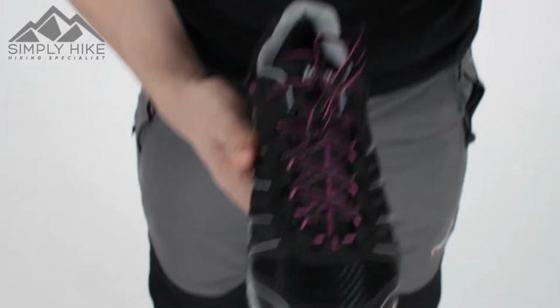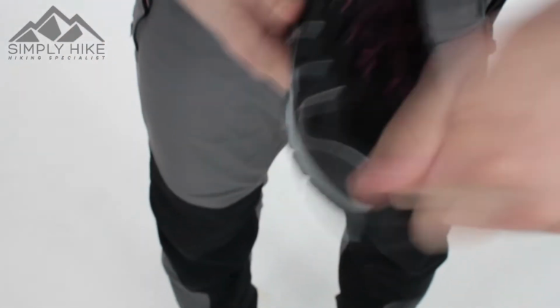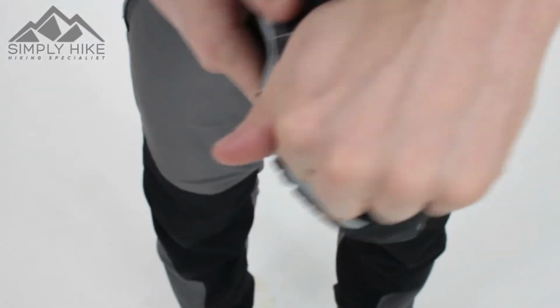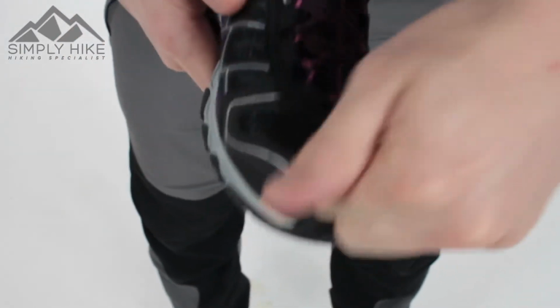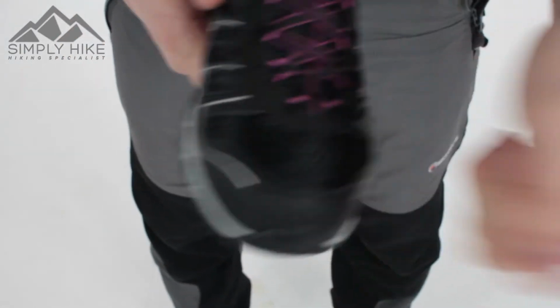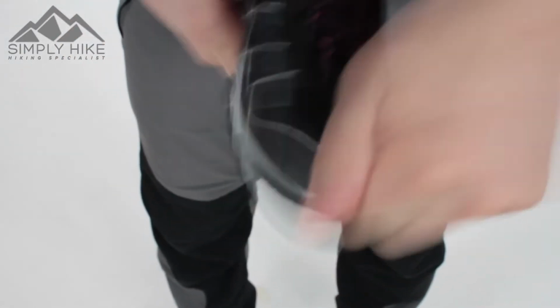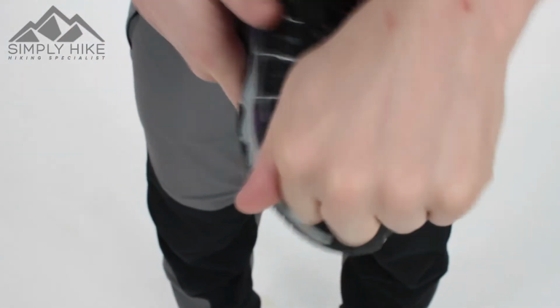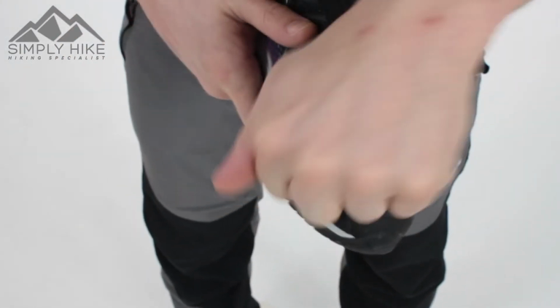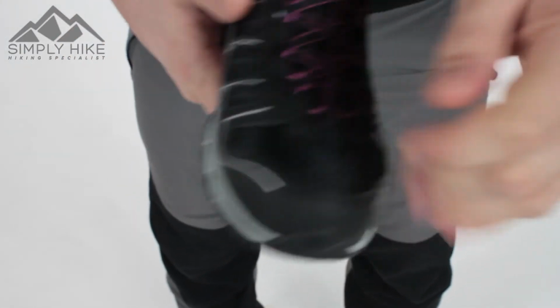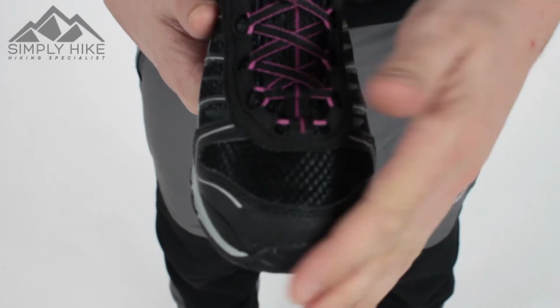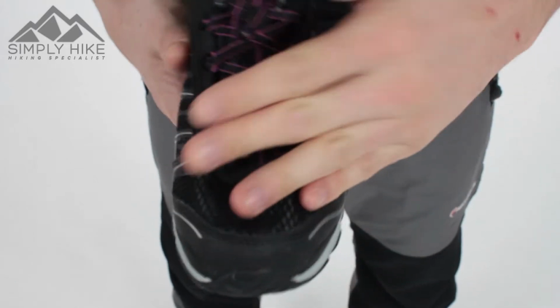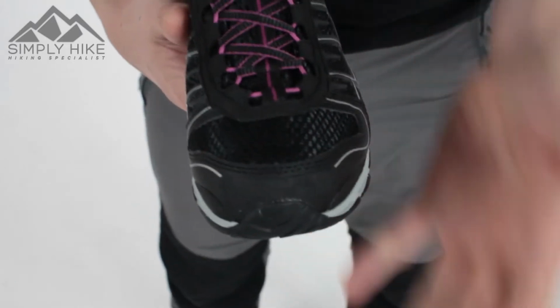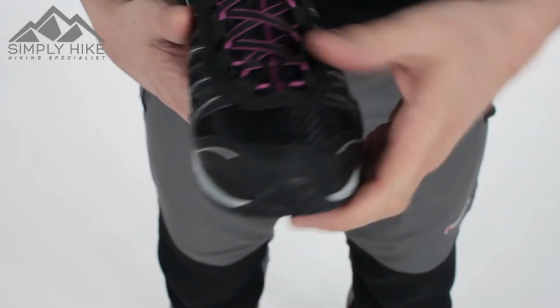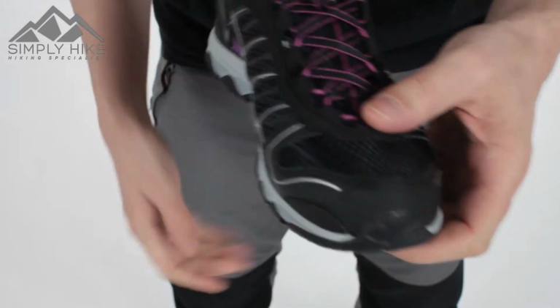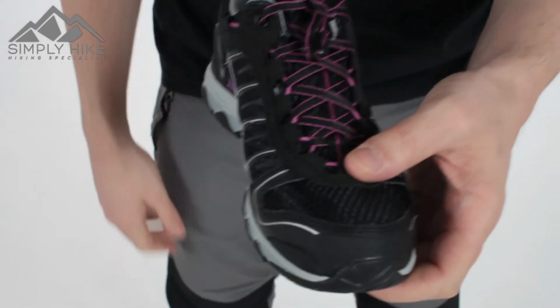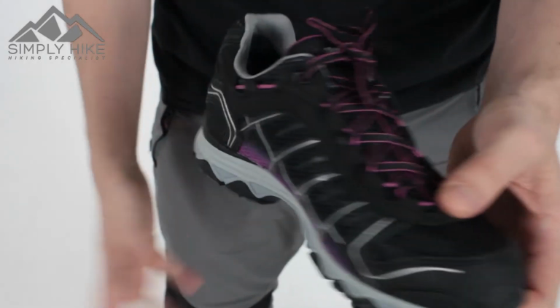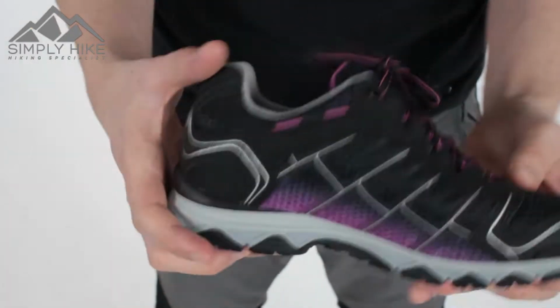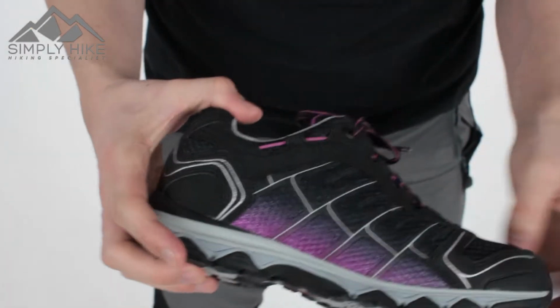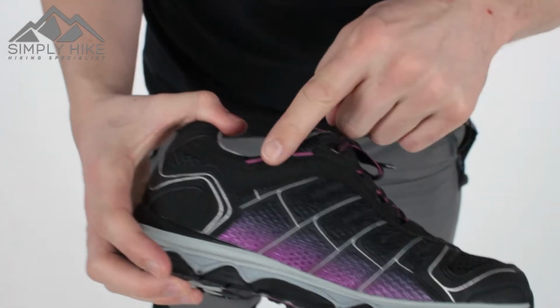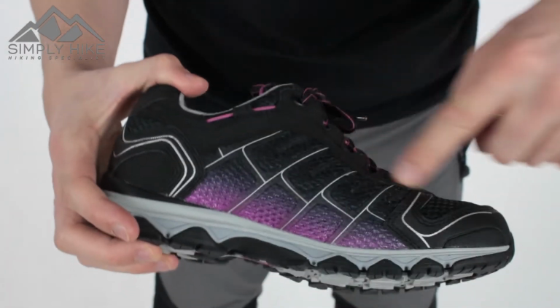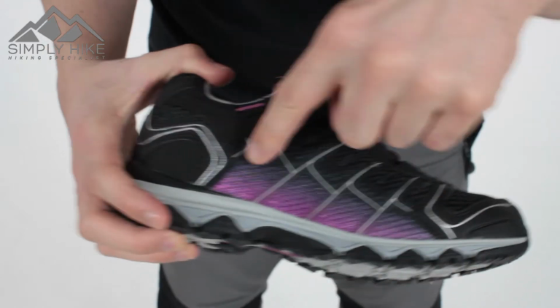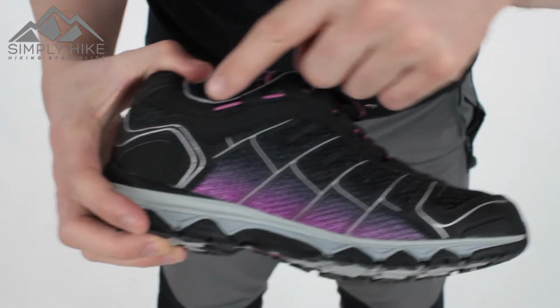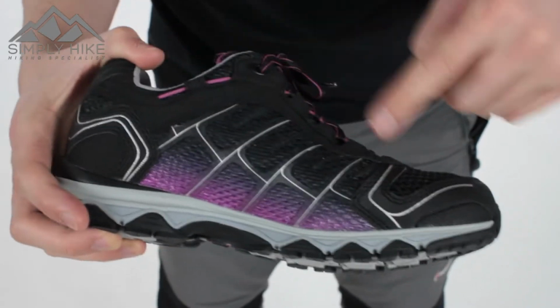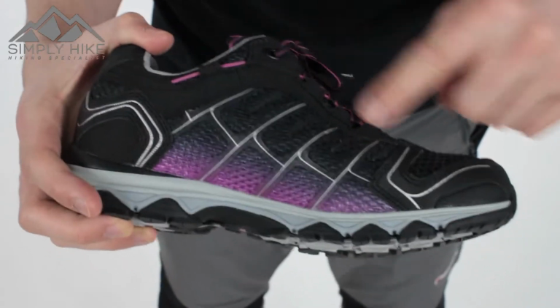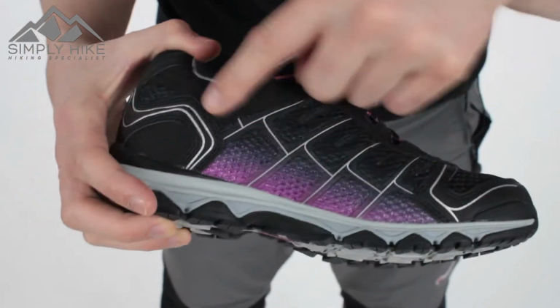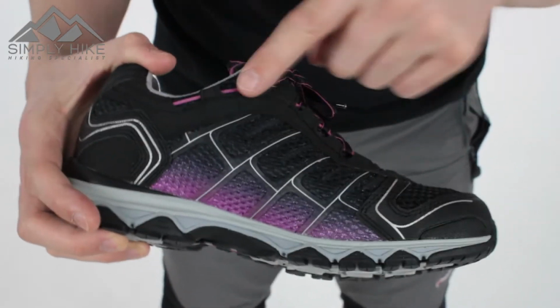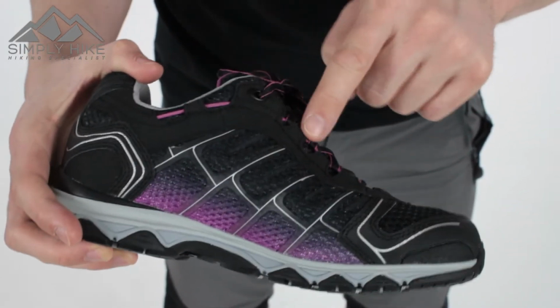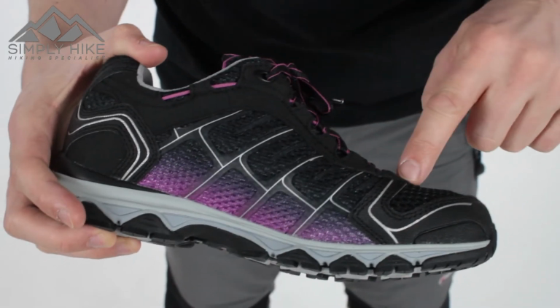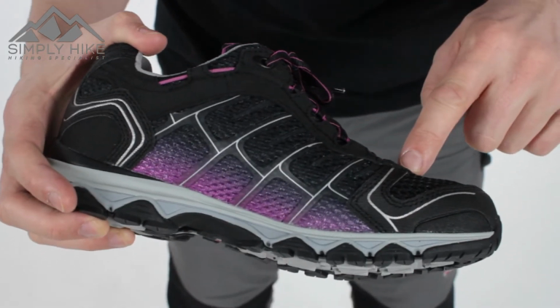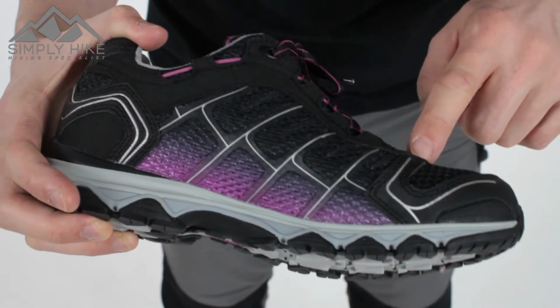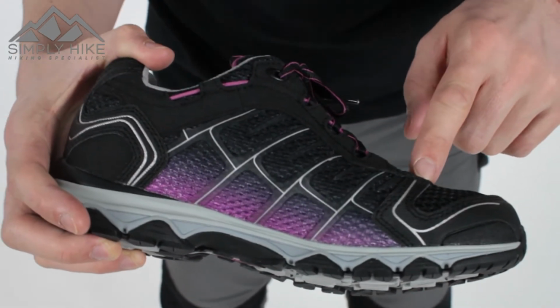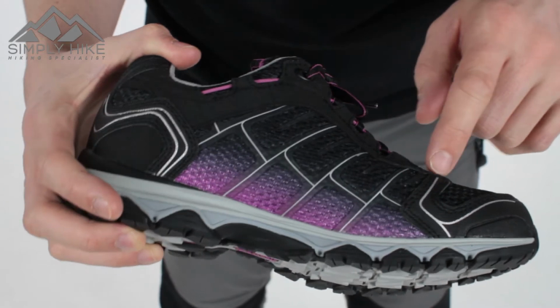On the front here you've got a toe box, so it's nice and protected, but it blends in nicely with the overall style of the shoe itself. And then on the other side here, it pretty much mimics the same sort of style, so it all links in nicely with the eyelets itself.